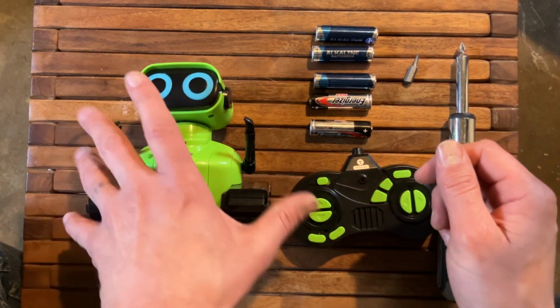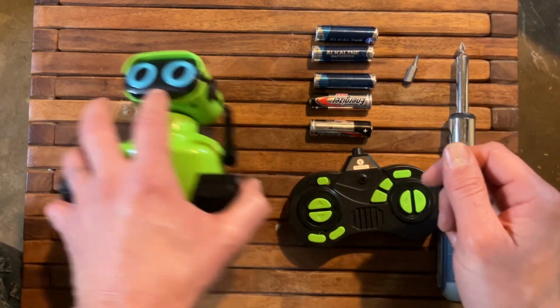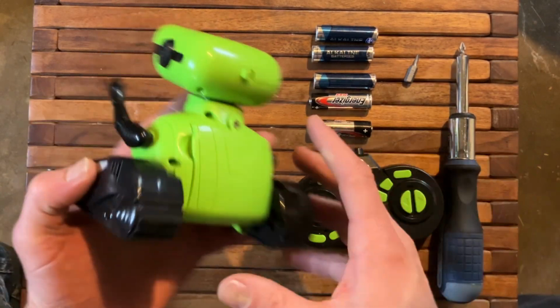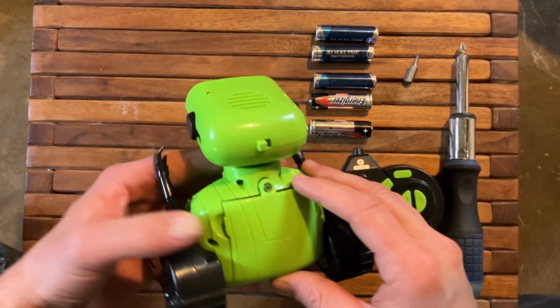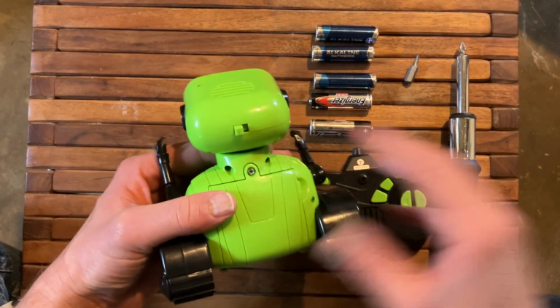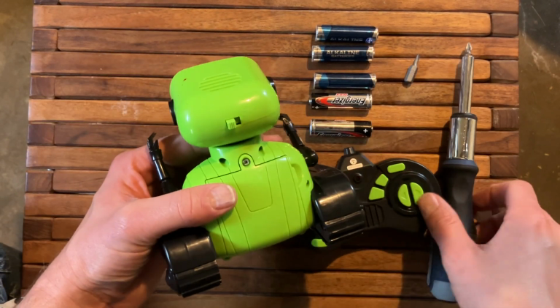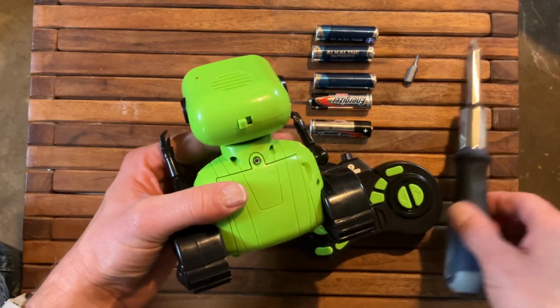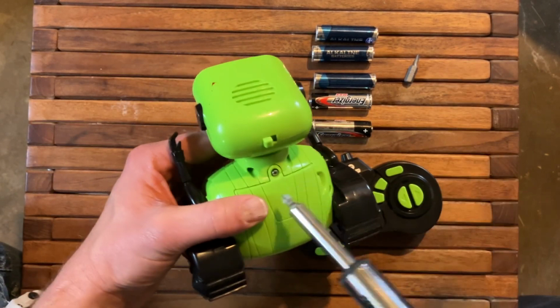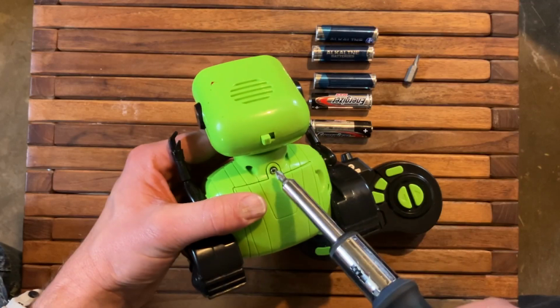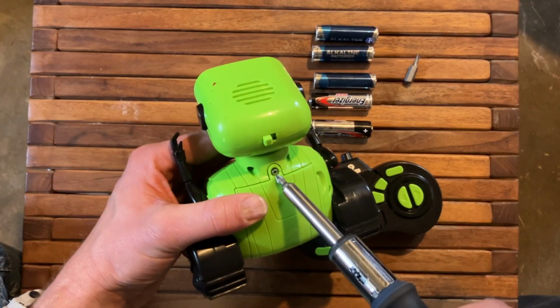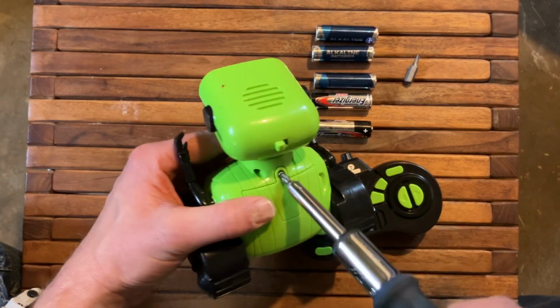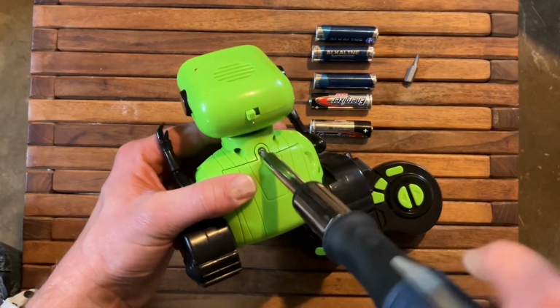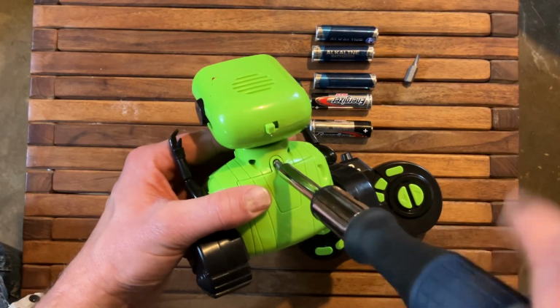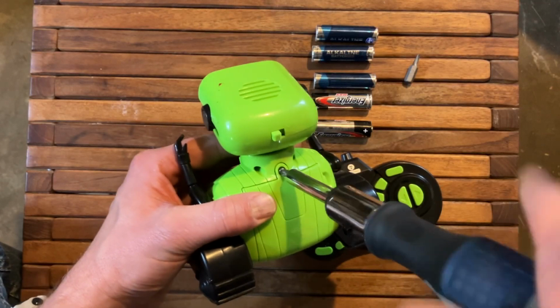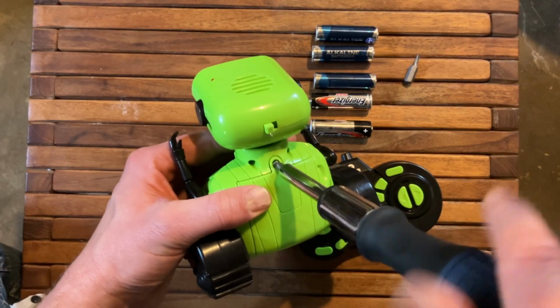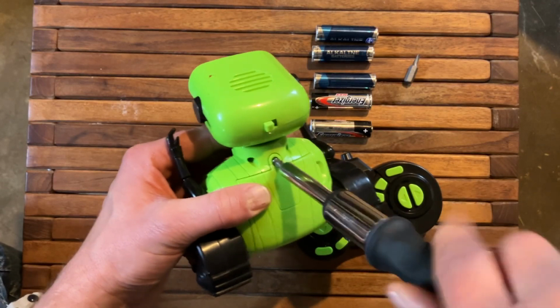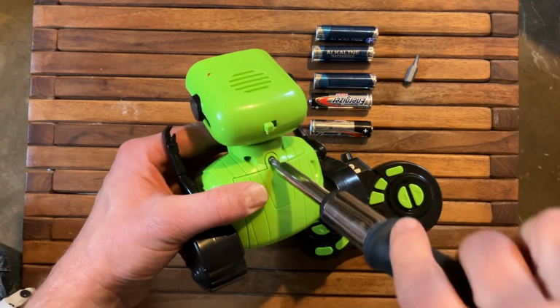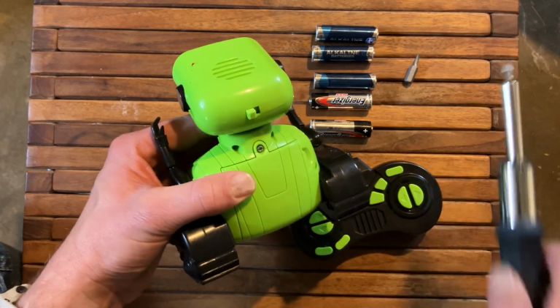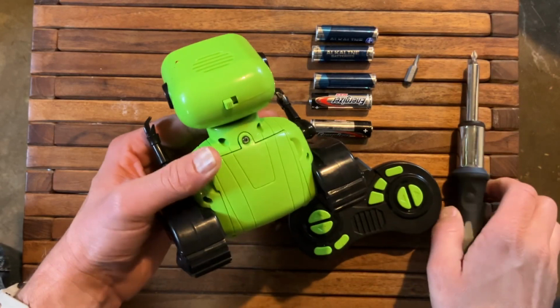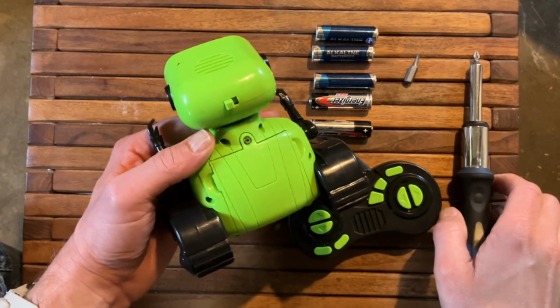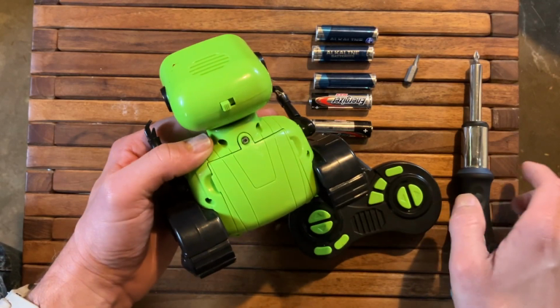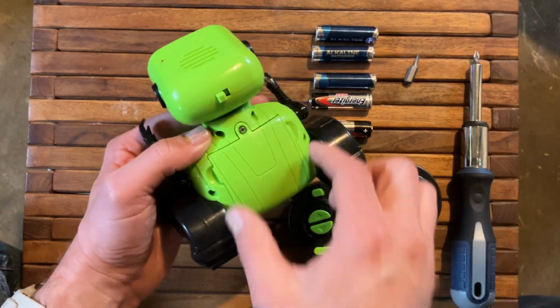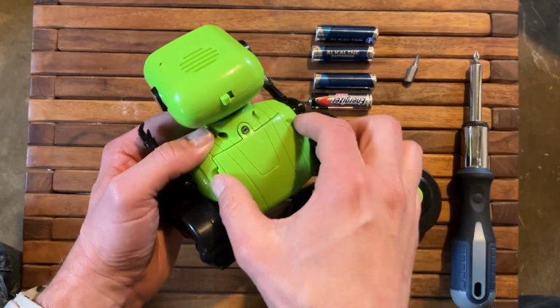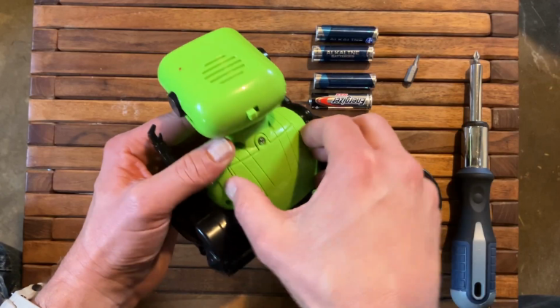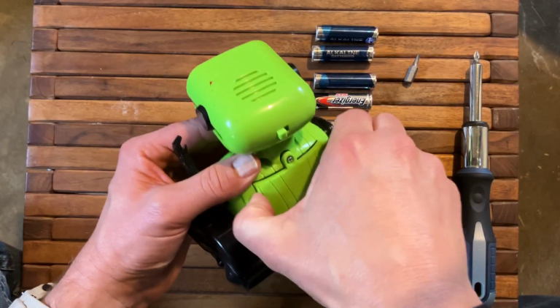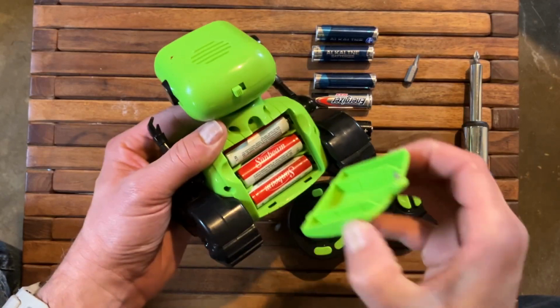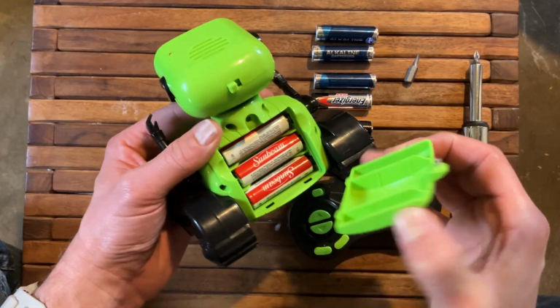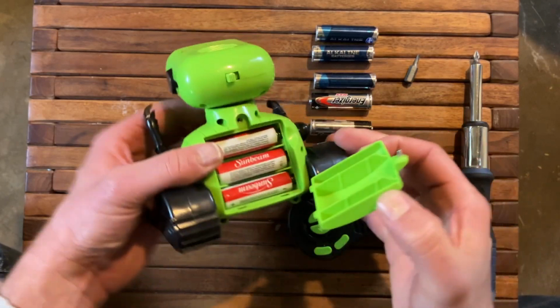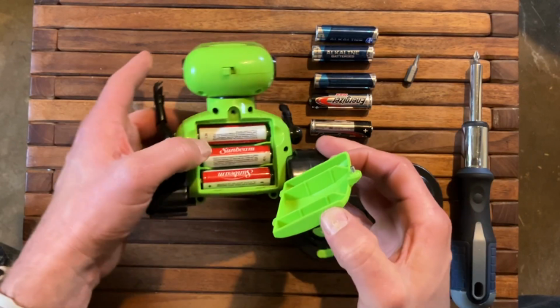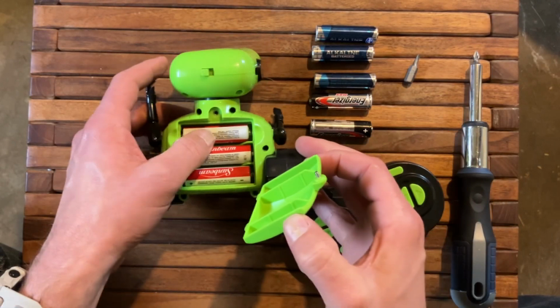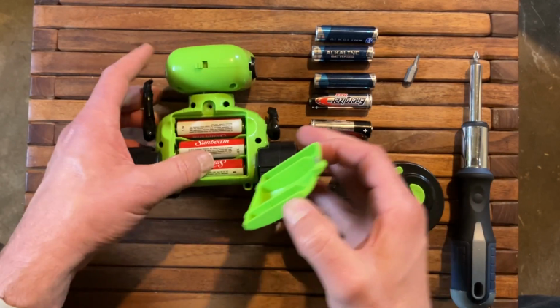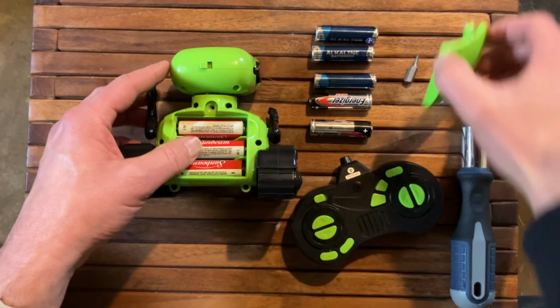We're going to start by taking the robot and flipping it over. Using our Phillips head screwdriver, we're going to loosen that screw, grab on the sides of the door here, and that pops right off. You can see your three AA batteries here.